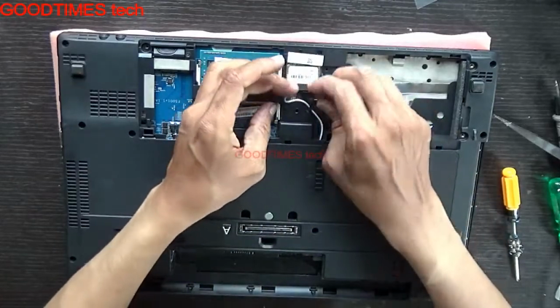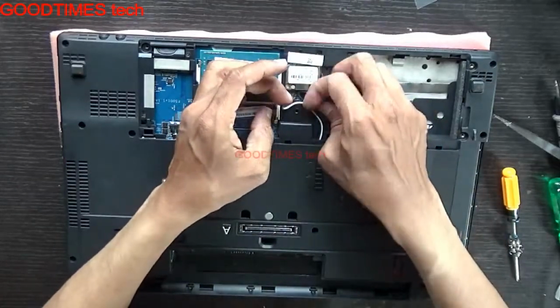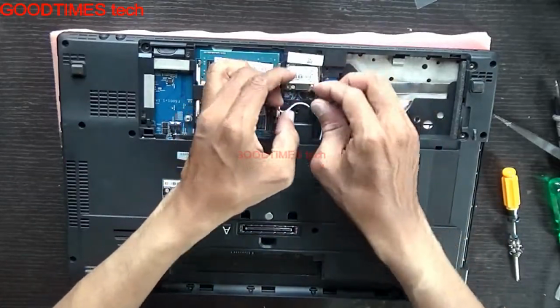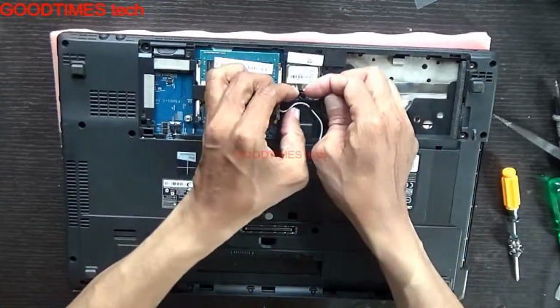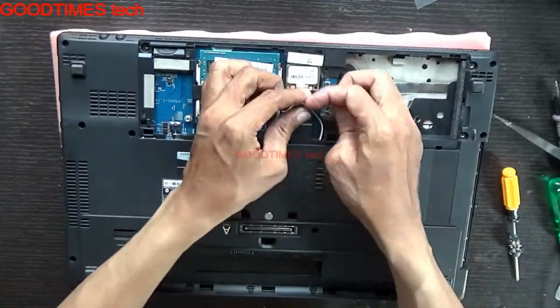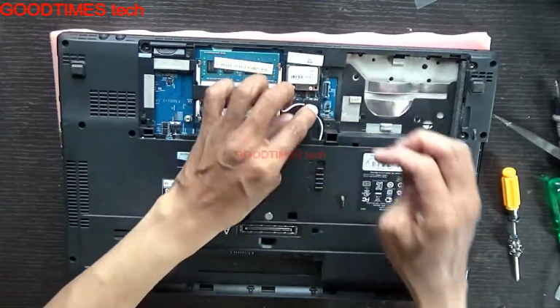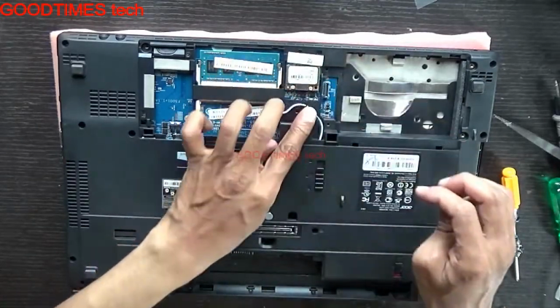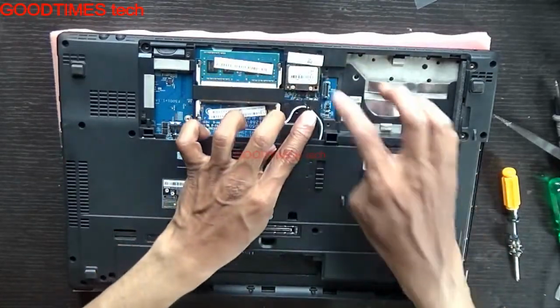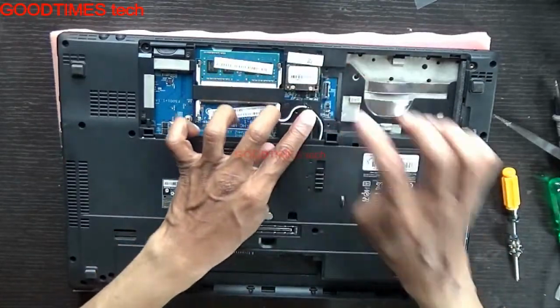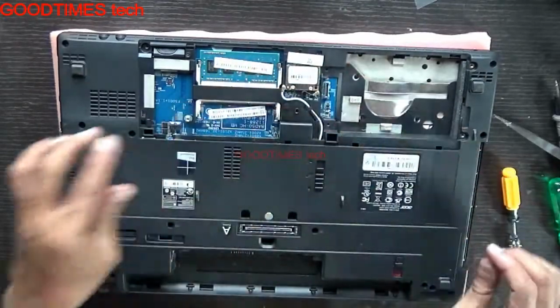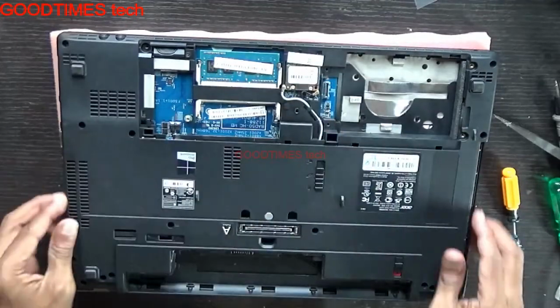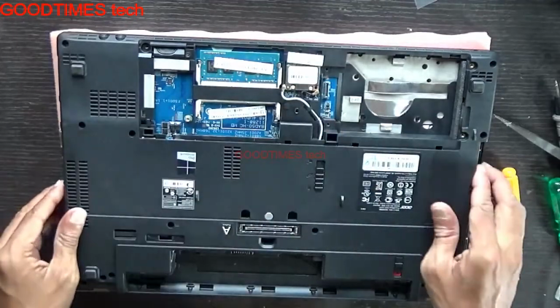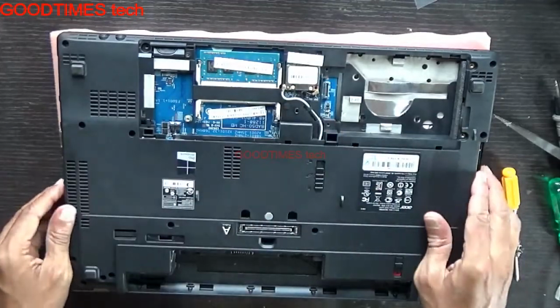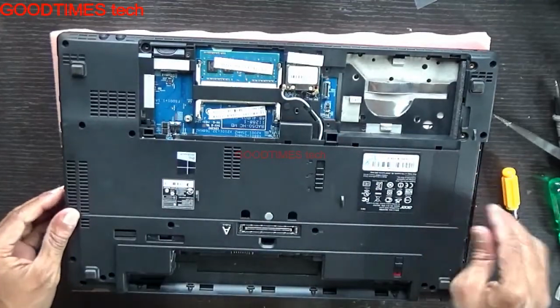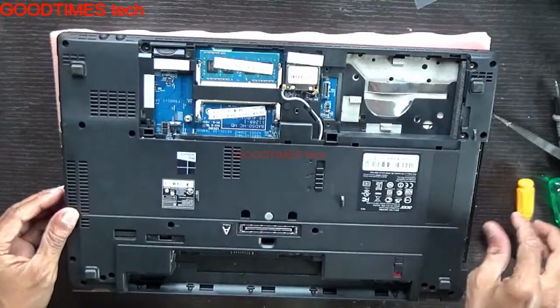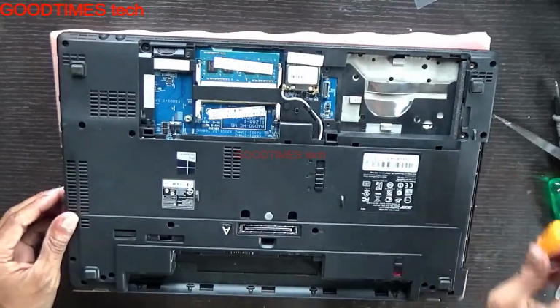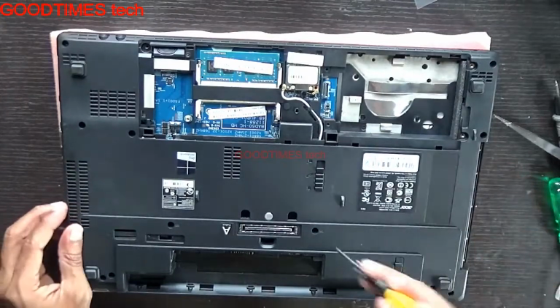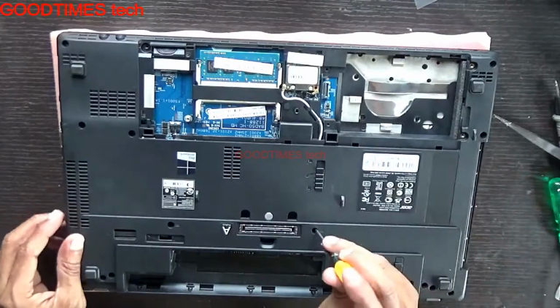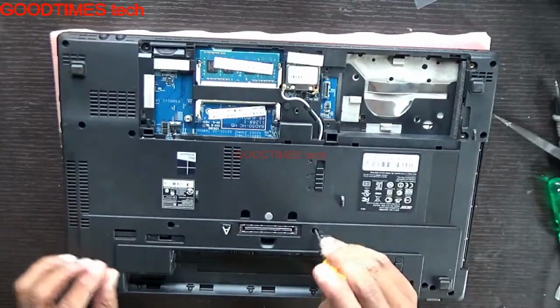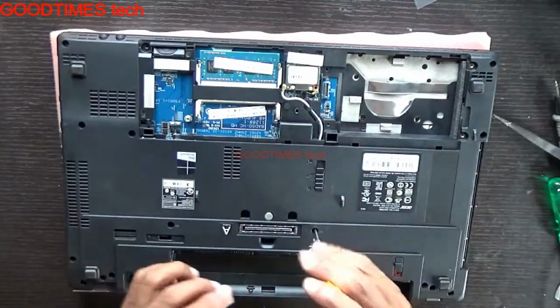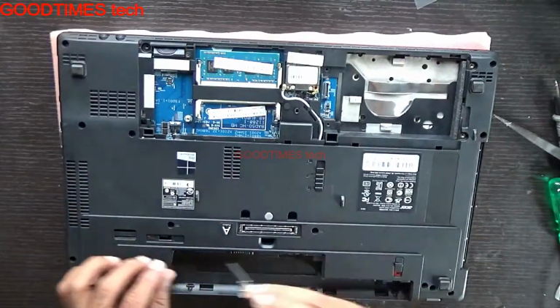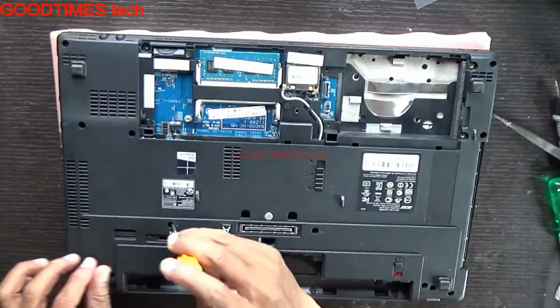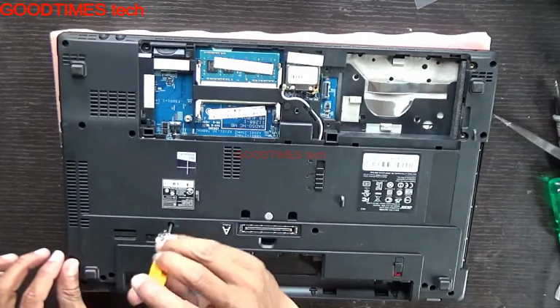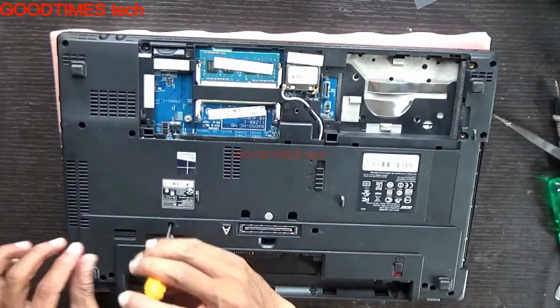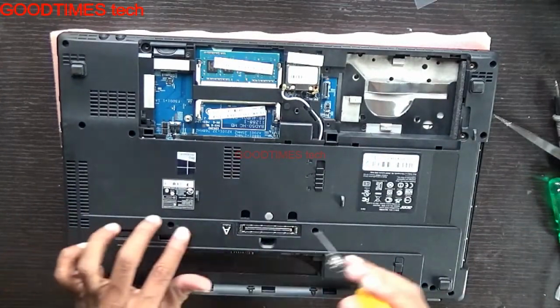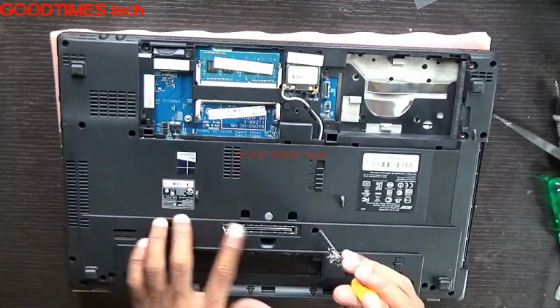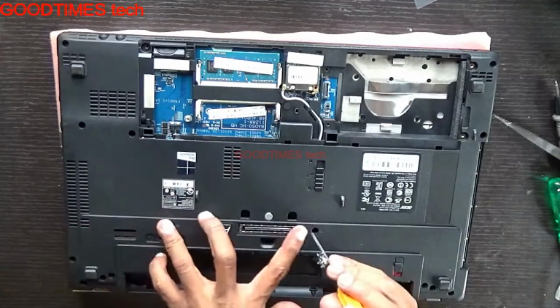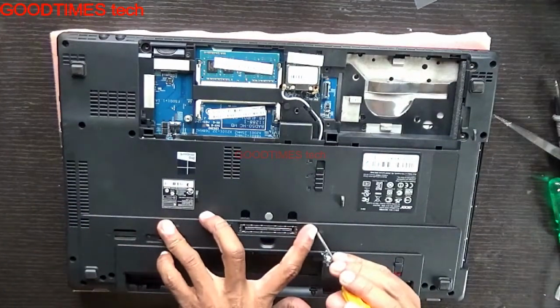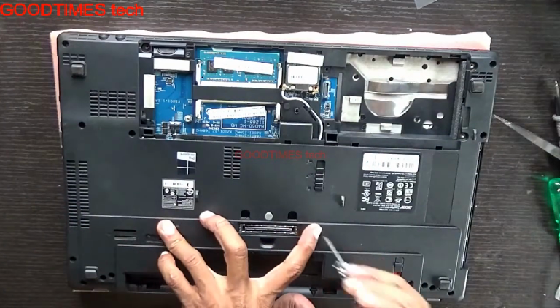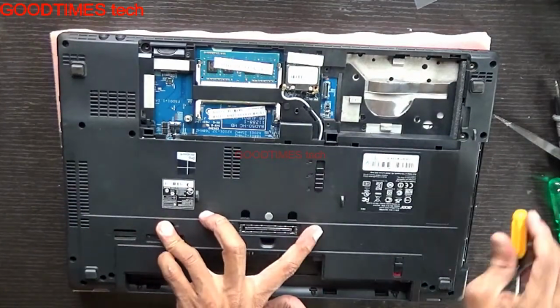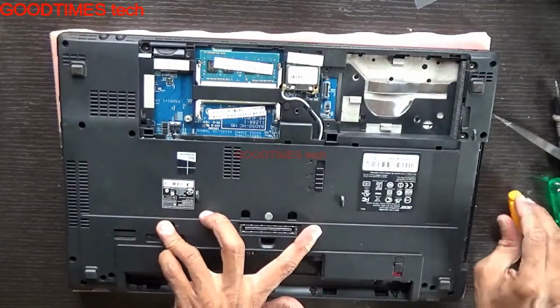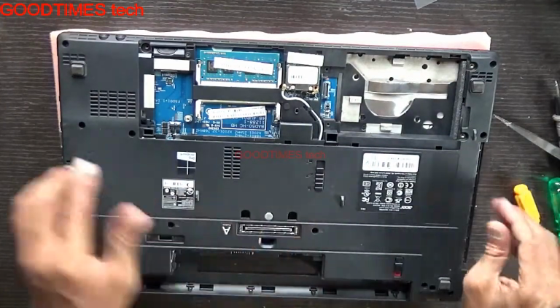Just remove the antenna connectors of the Wi-Fi card. No need to remove the Wi-Fi card itself. Remove these two screws from the bottom — that is the power keyboard area.